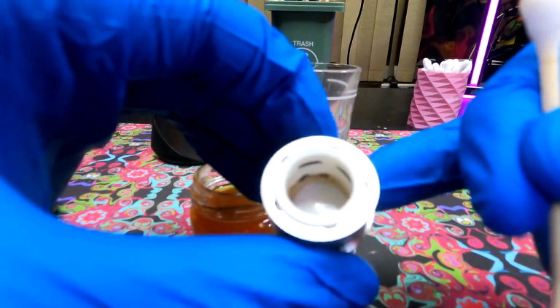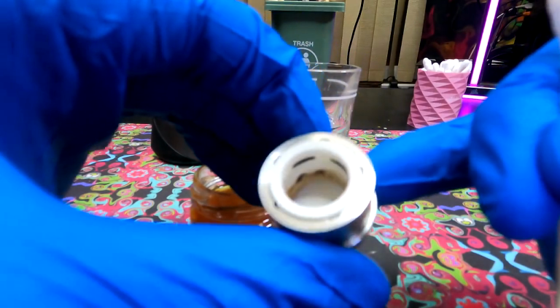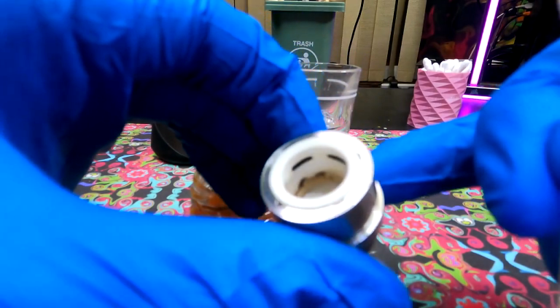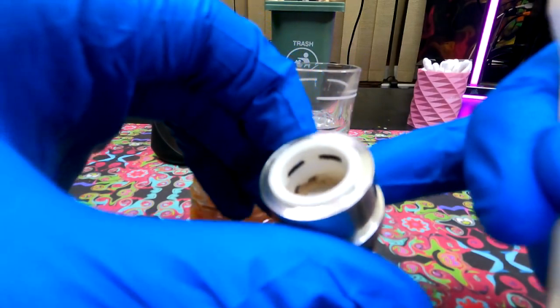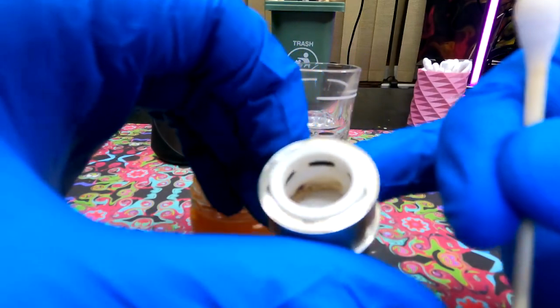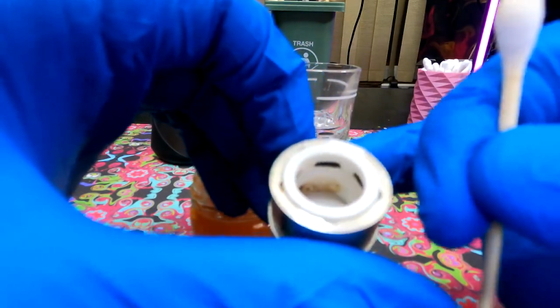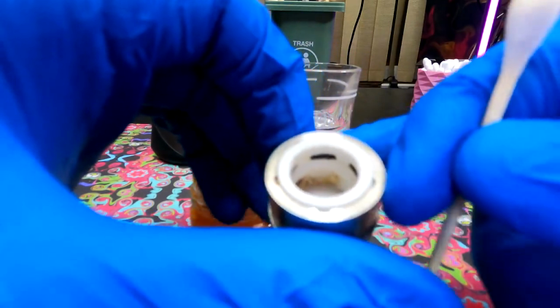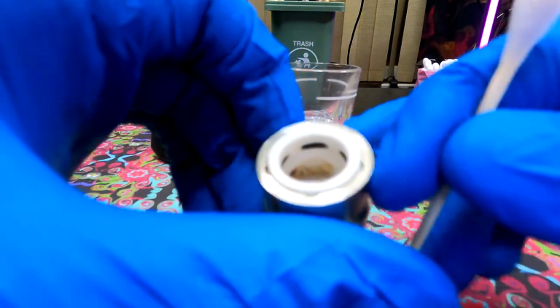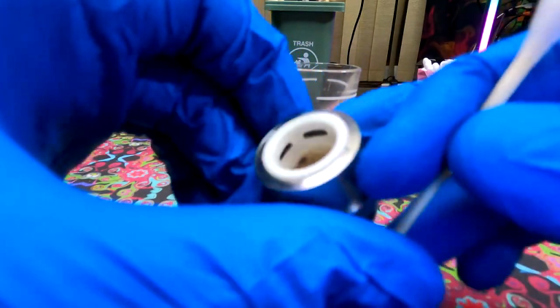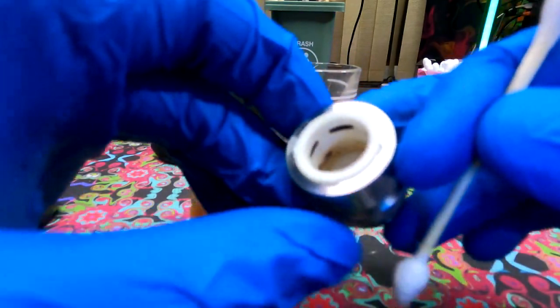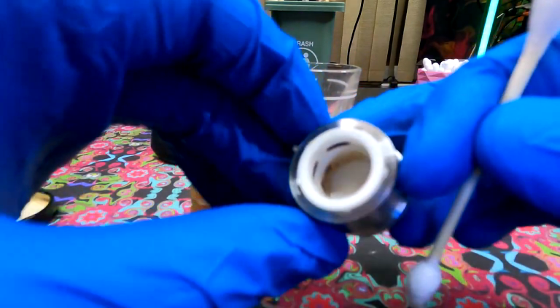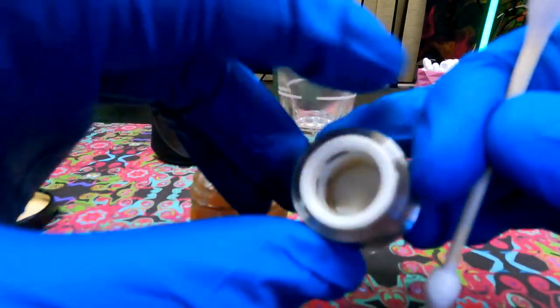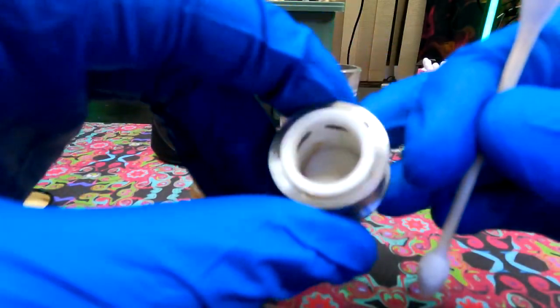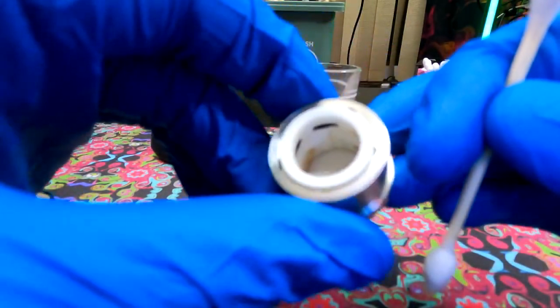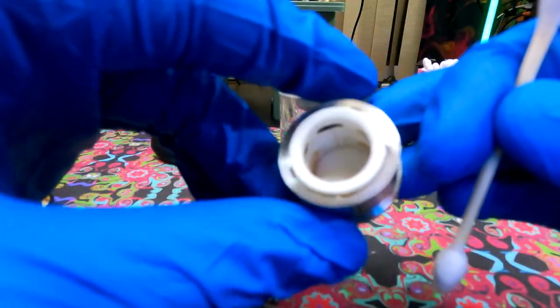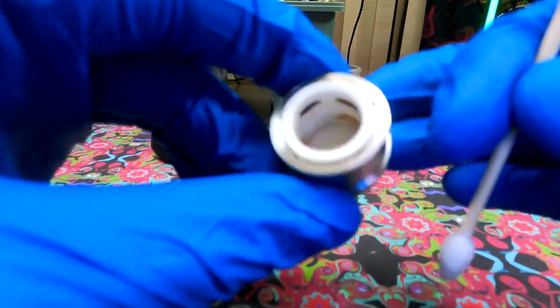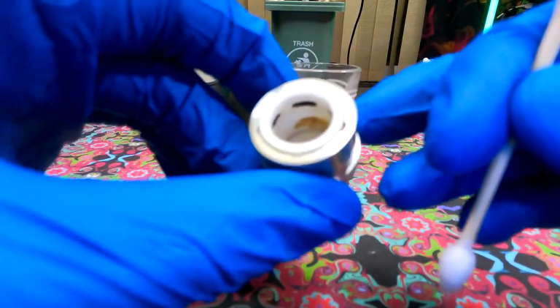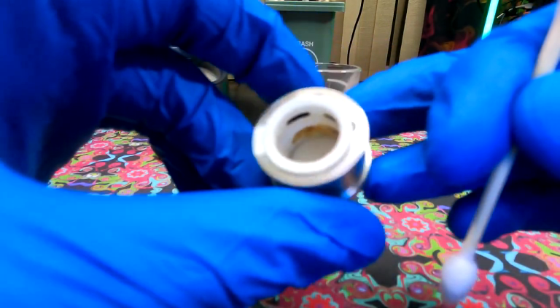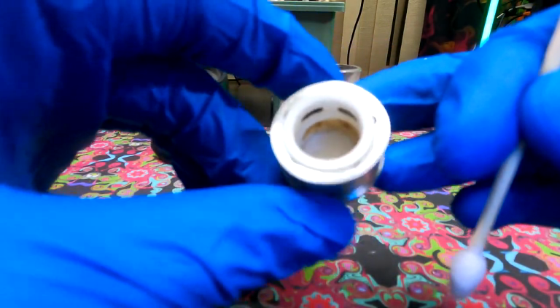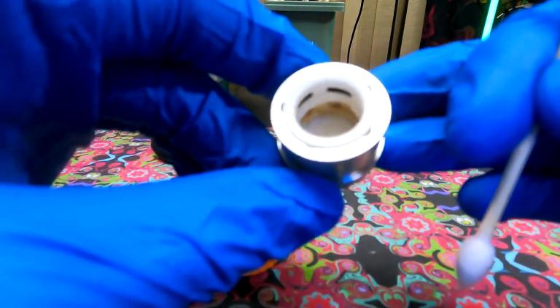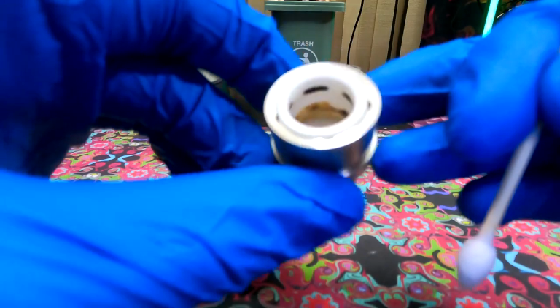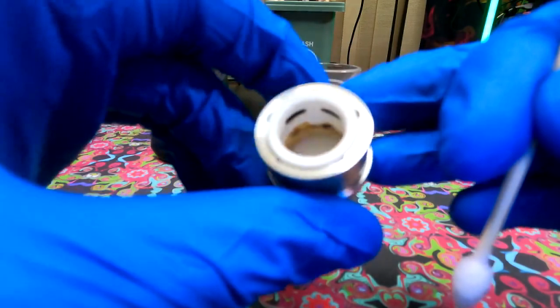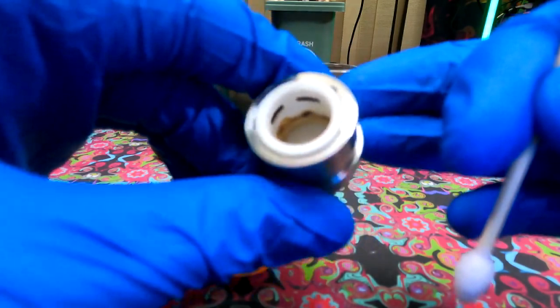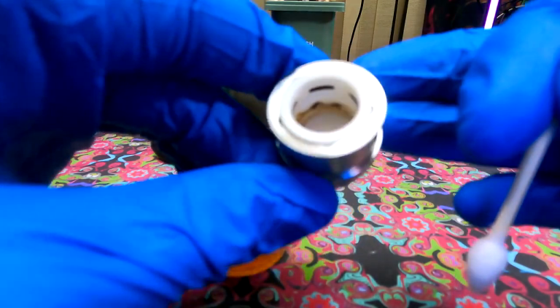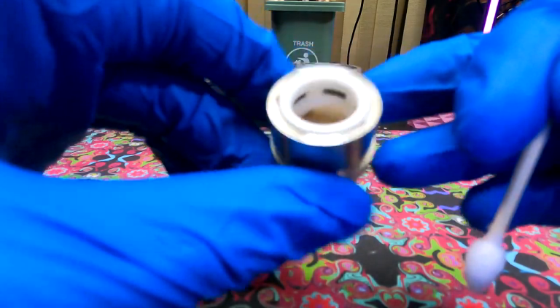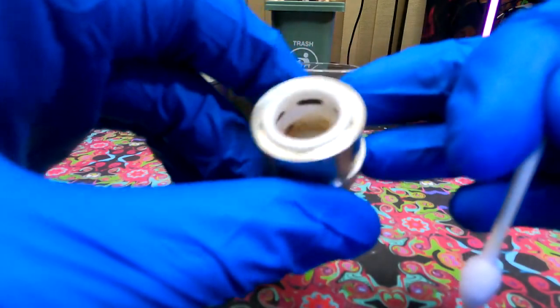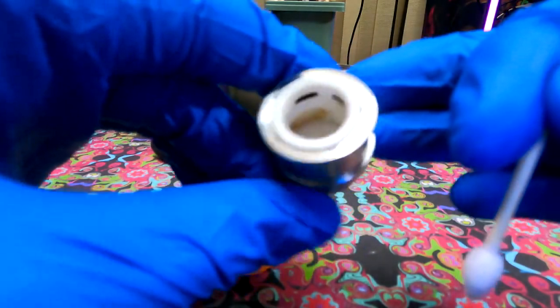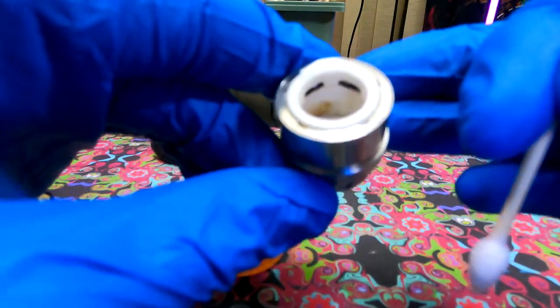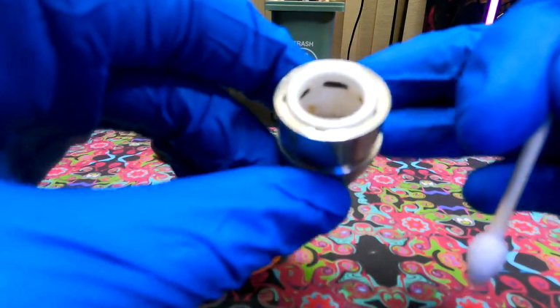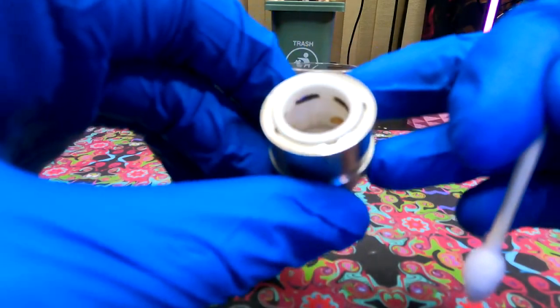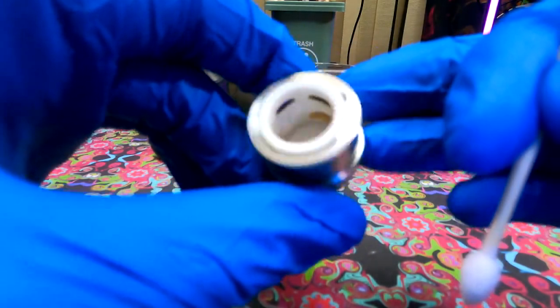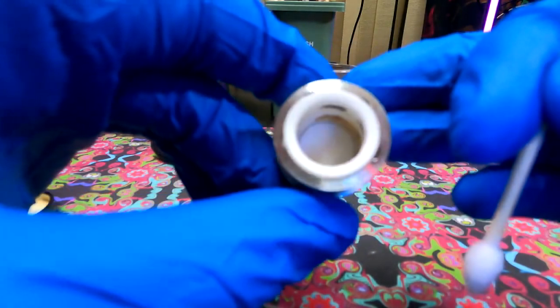As you can see, we've got some chazzing building up on the sidewalls. This is on purpose — I've been trying to get it to do that for a while, and we'll have a separate video going through how to remove that.